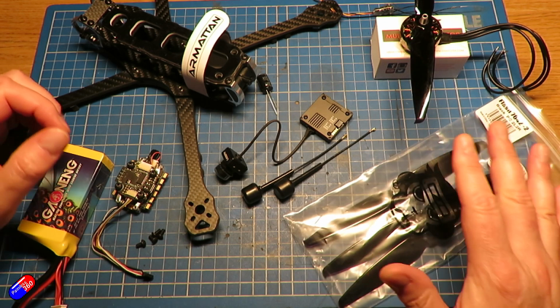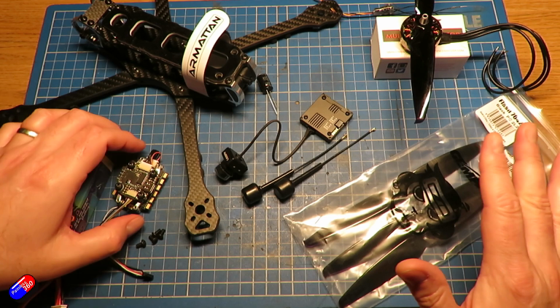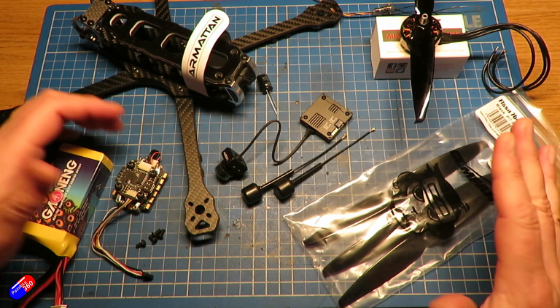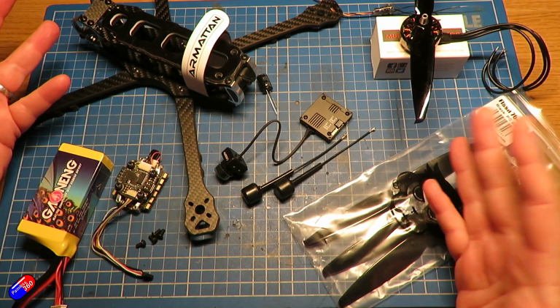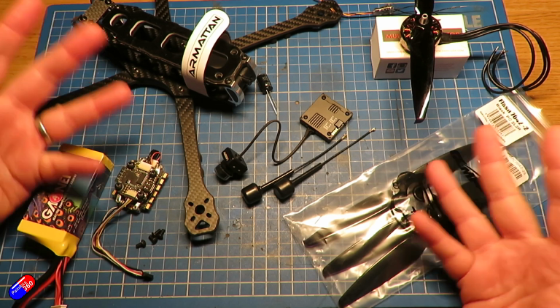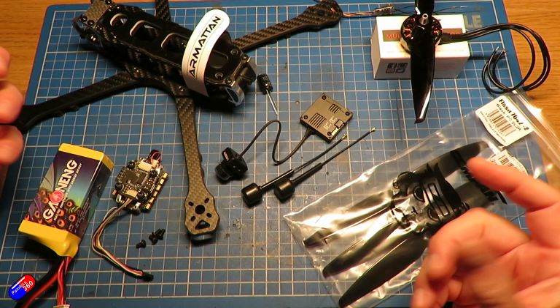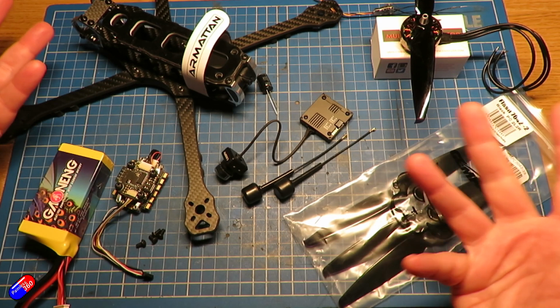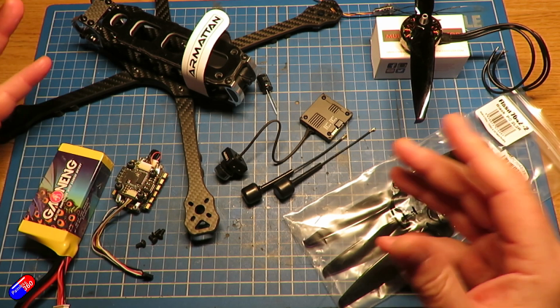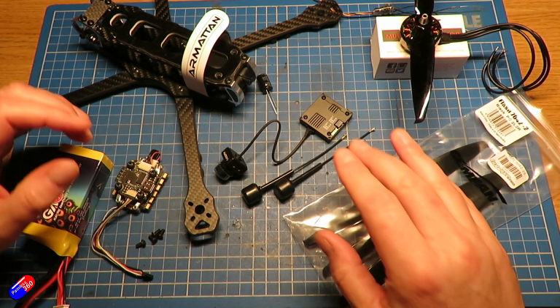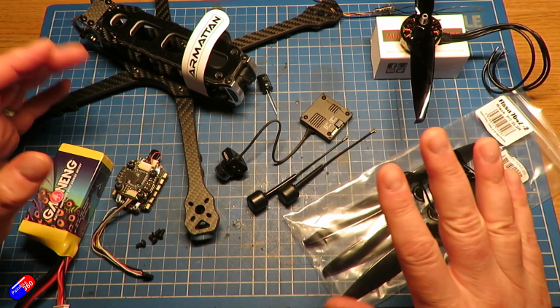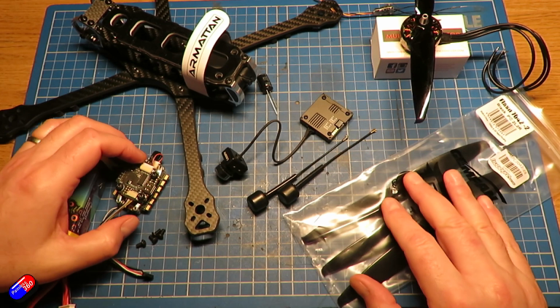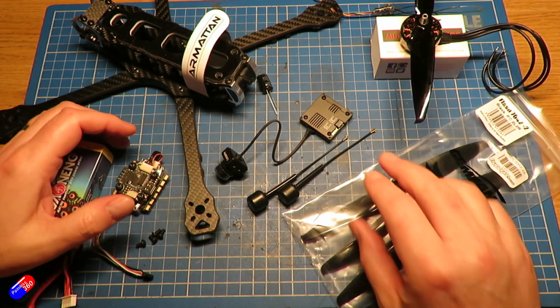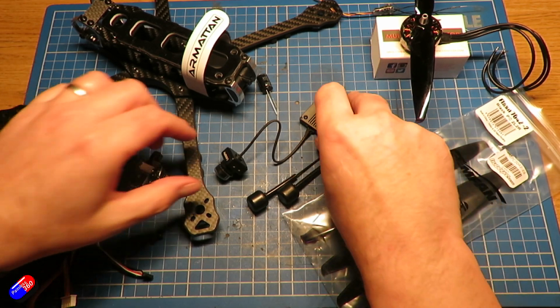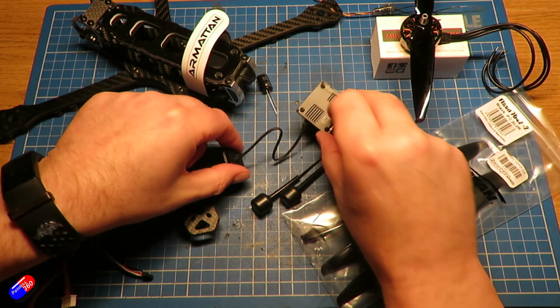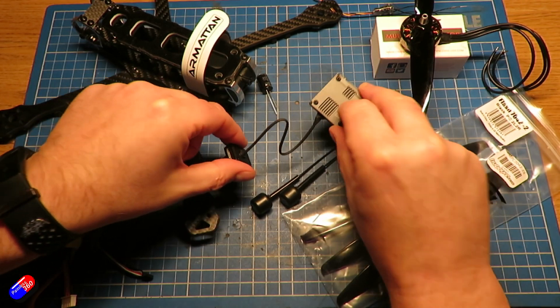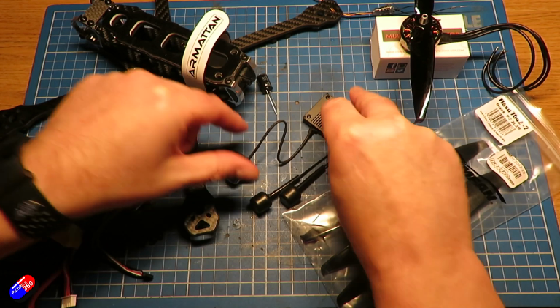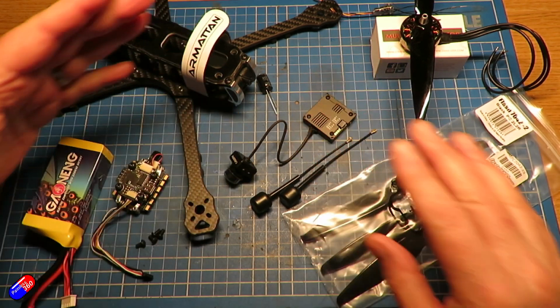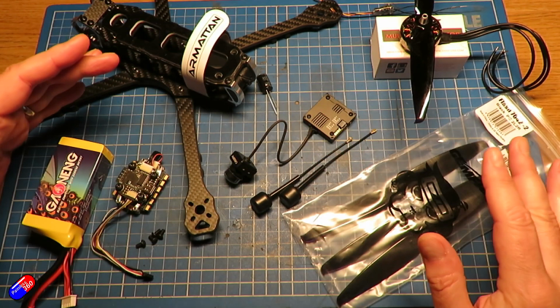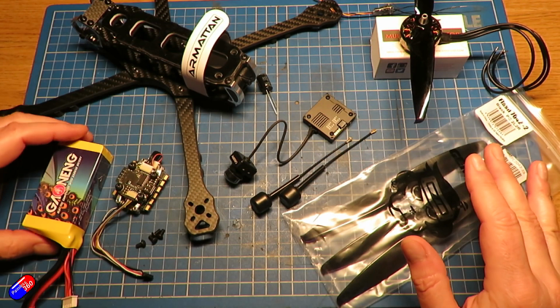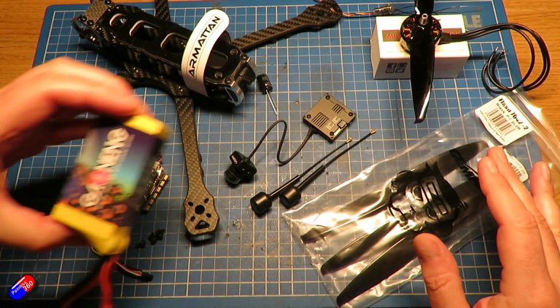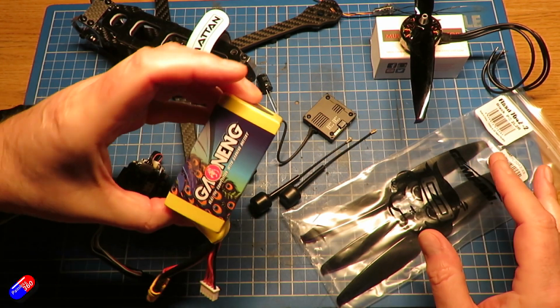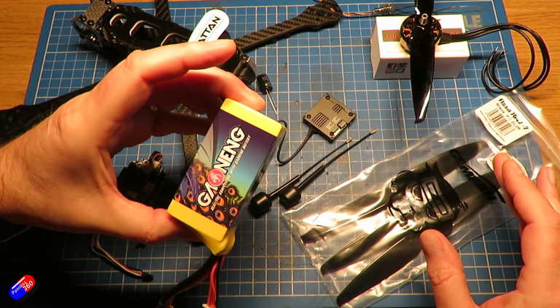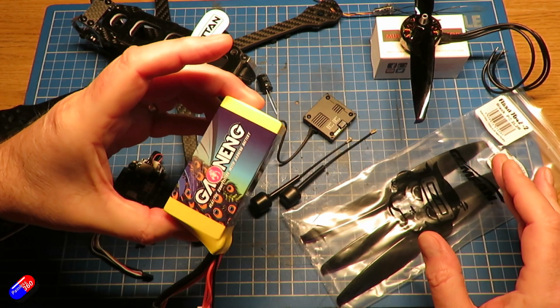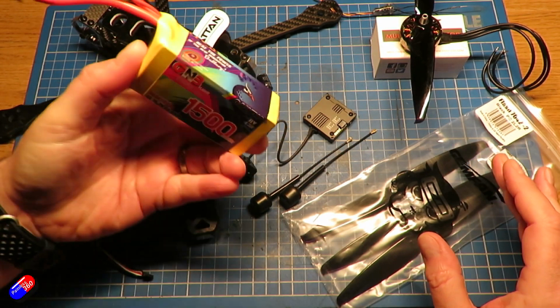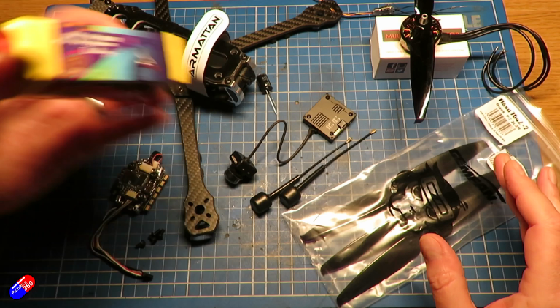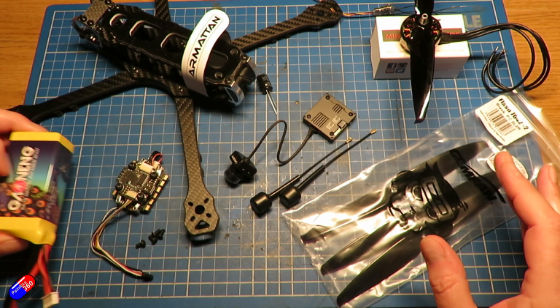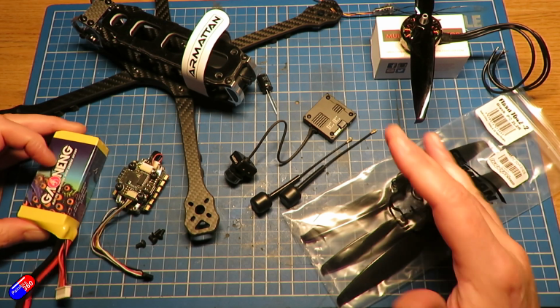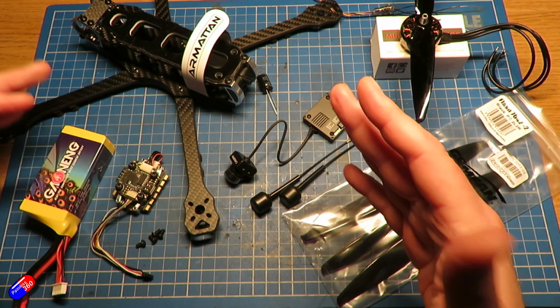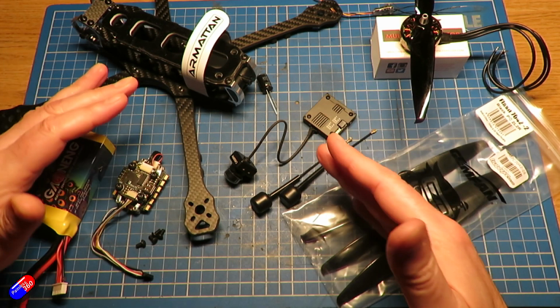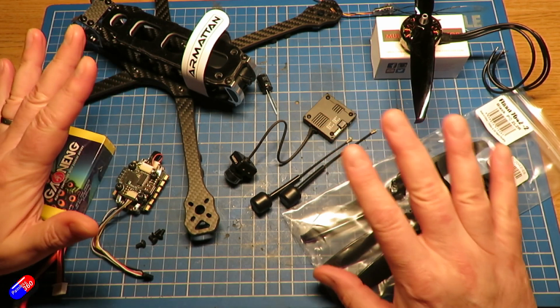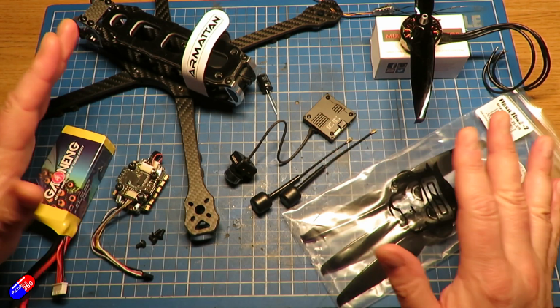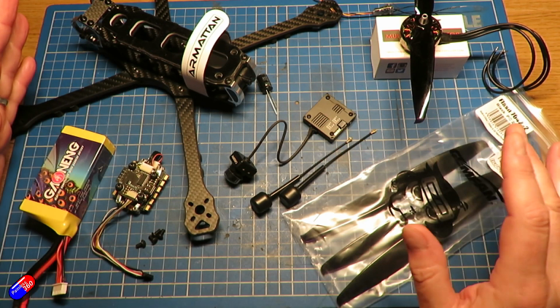That's about 220 grams for the set of four motors. Props are 22 grams, receiver and GPS are going to be about 4 or 5 grams each, the Walsnail system is 28 grams, and the battery I want to use is 157 grams.